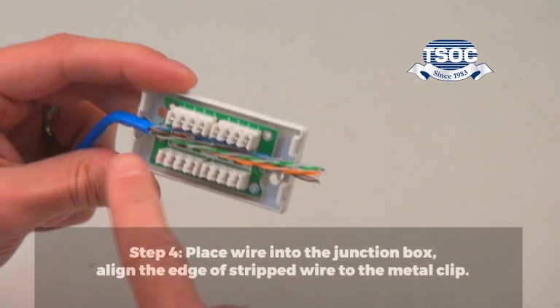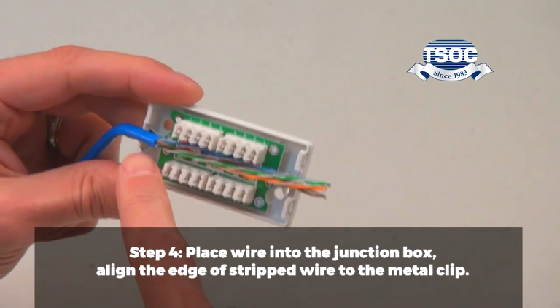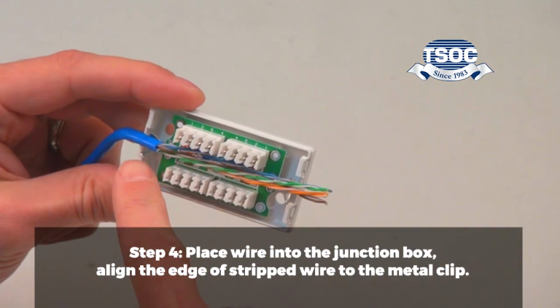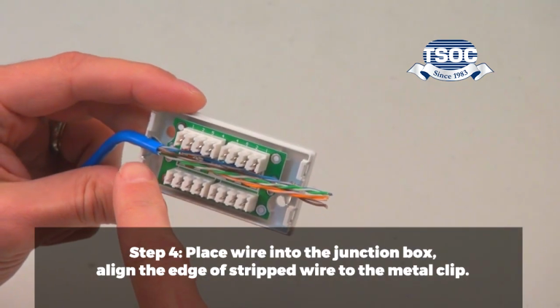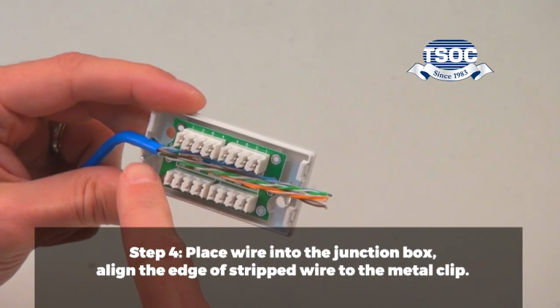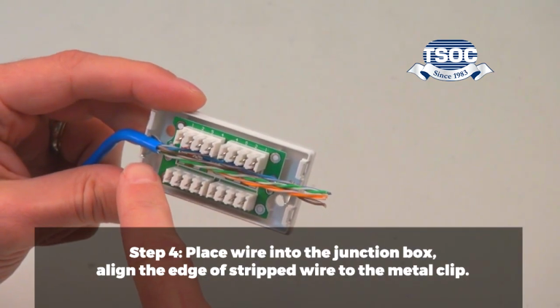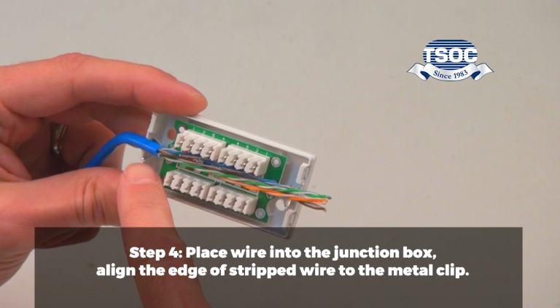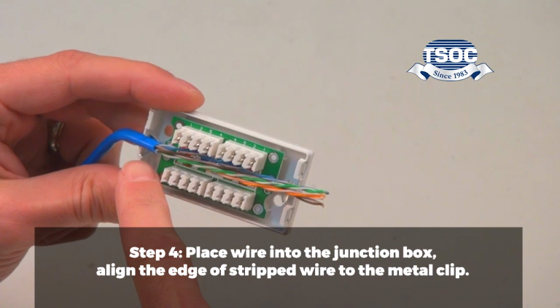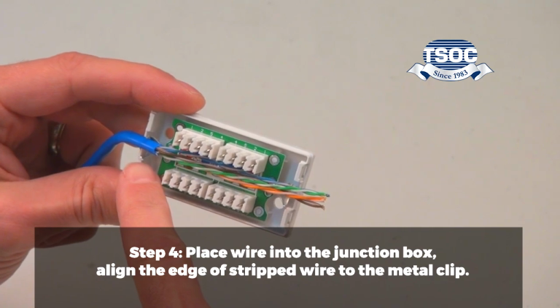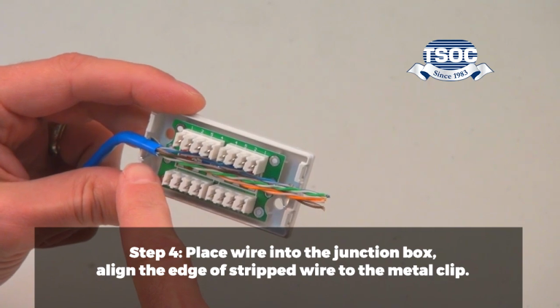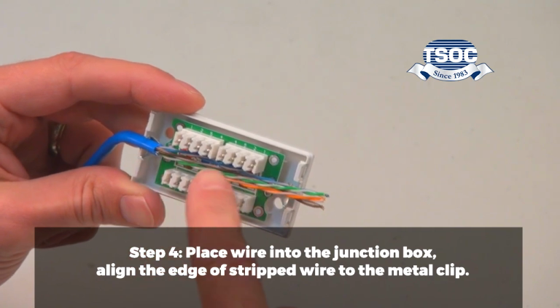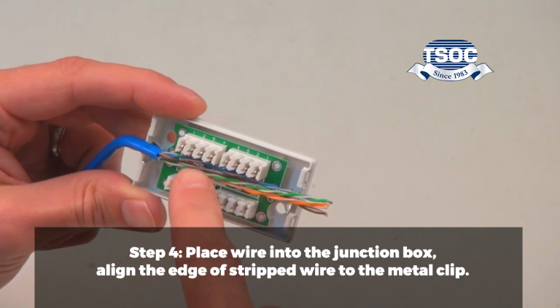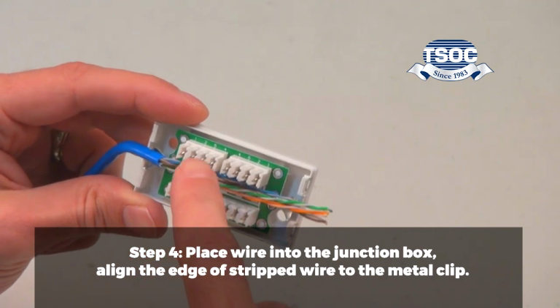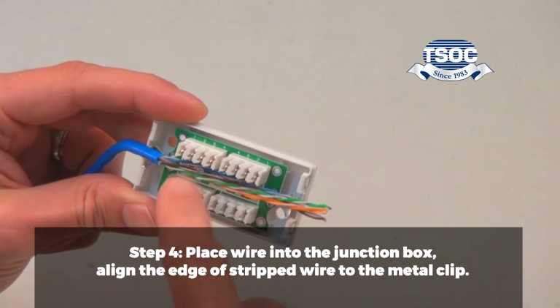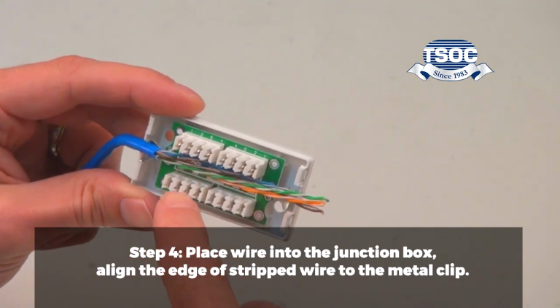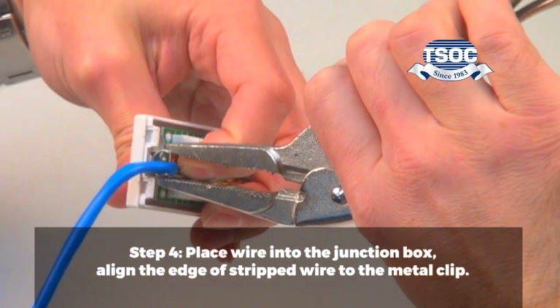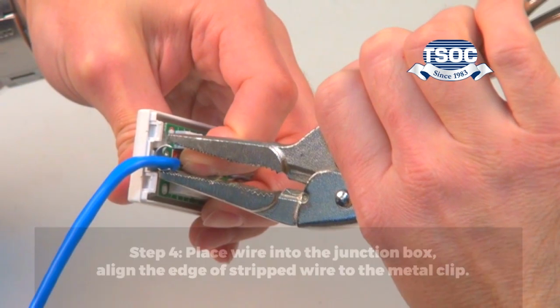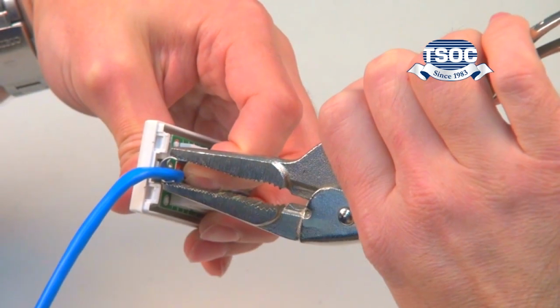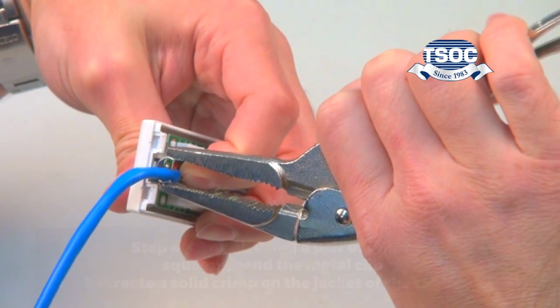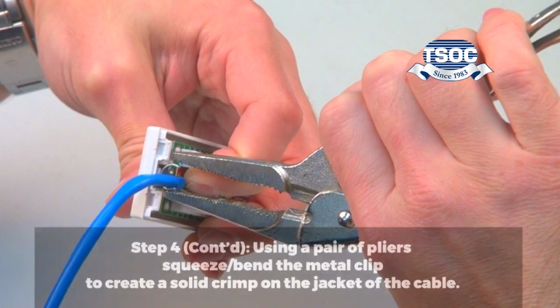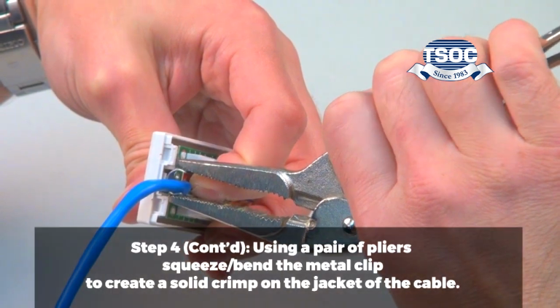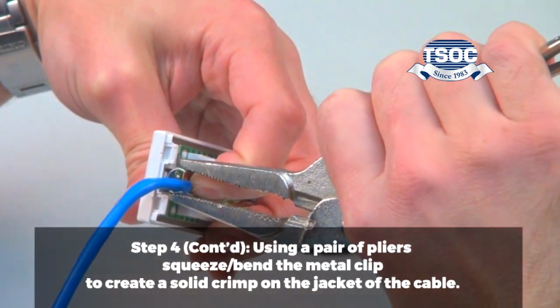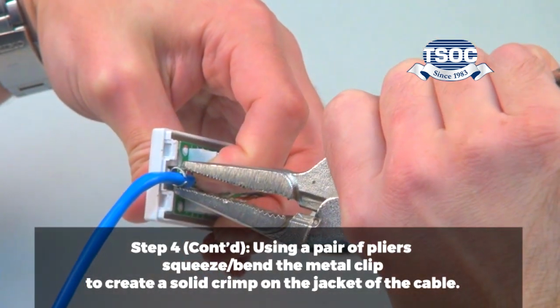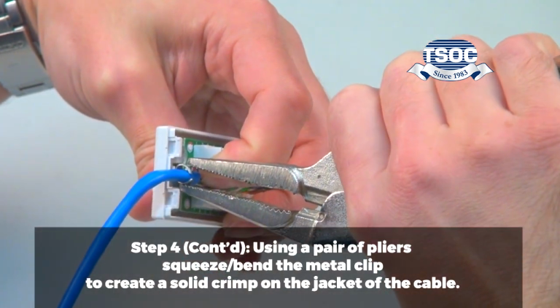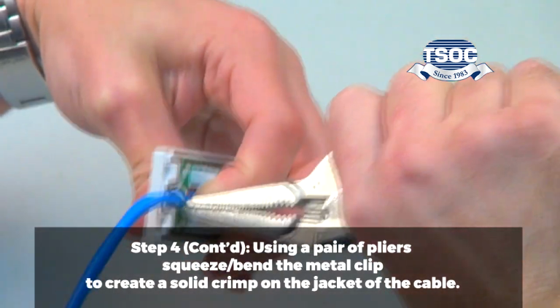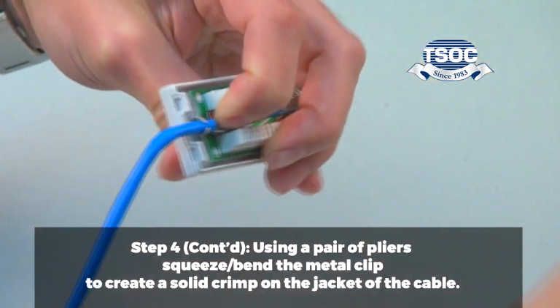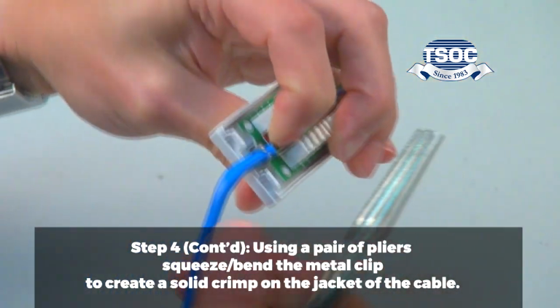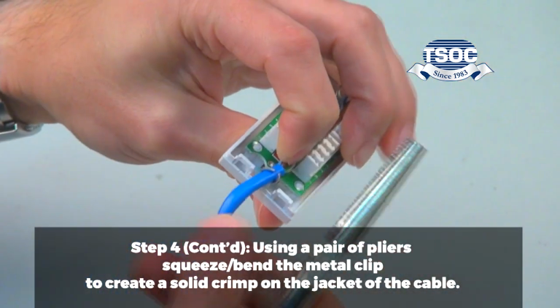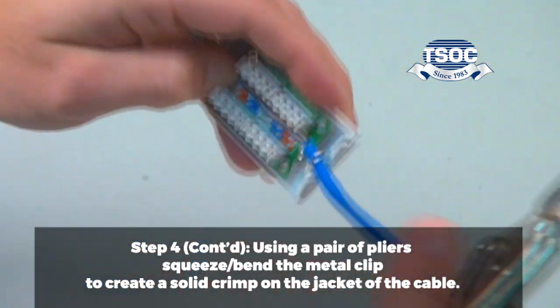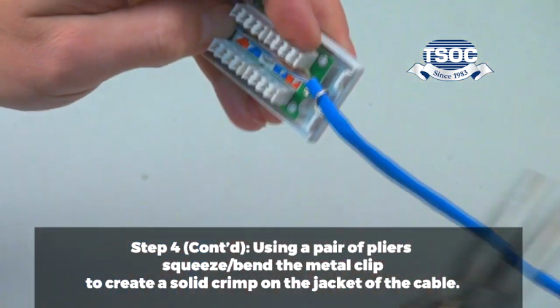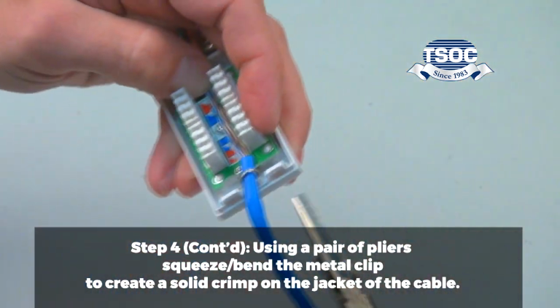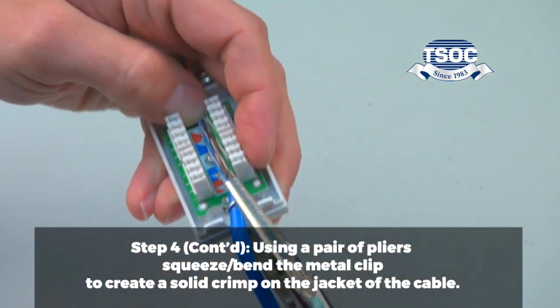Step 4. Place wire into the junction box. Align the edge of the stripped wire to the metal clip. Using a pair of pliers, squeeze or bend the metal clip to create a solid crimp on the jacket of the cable.